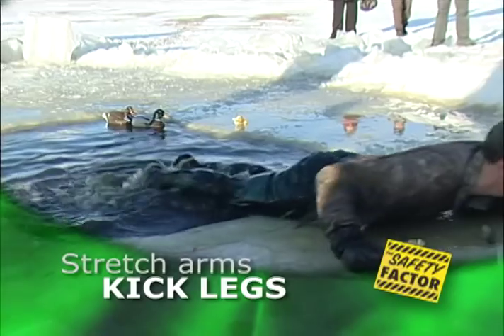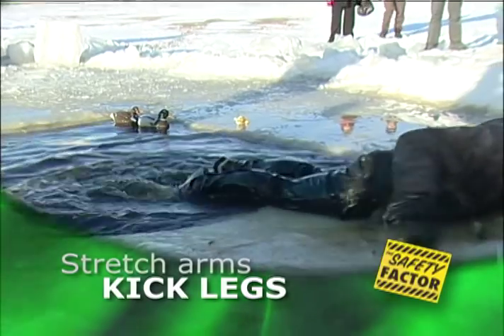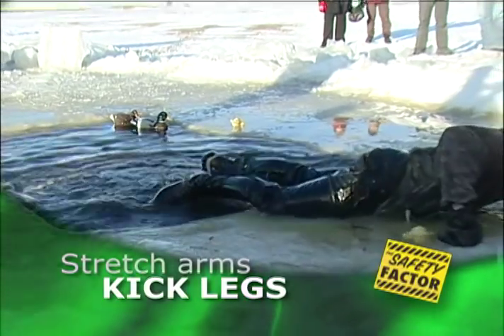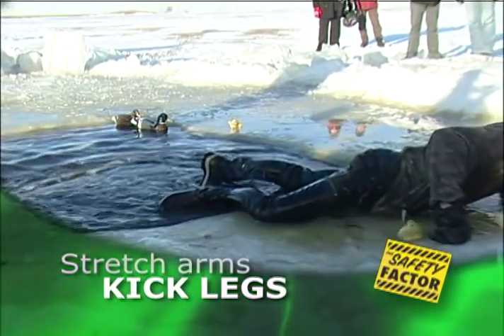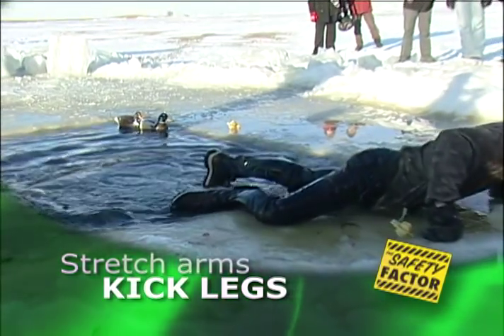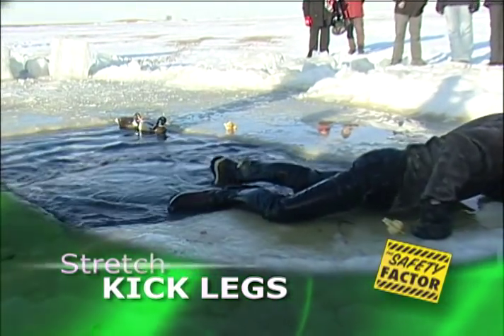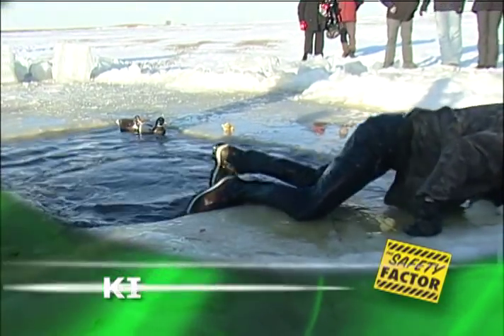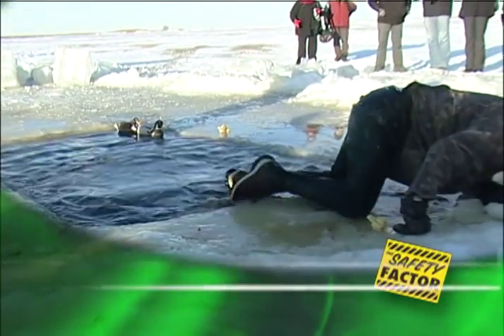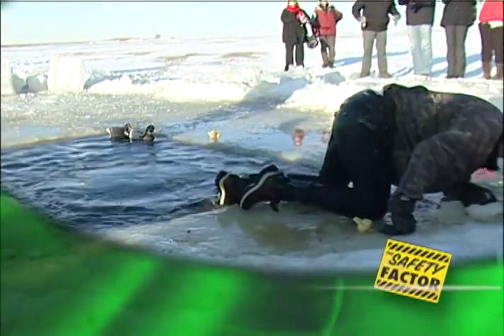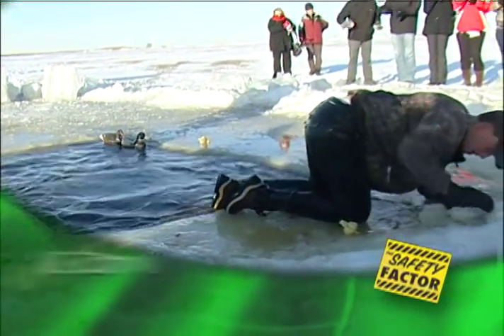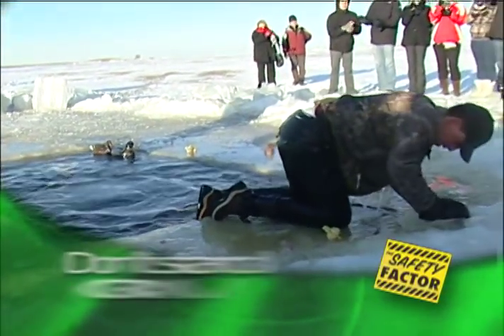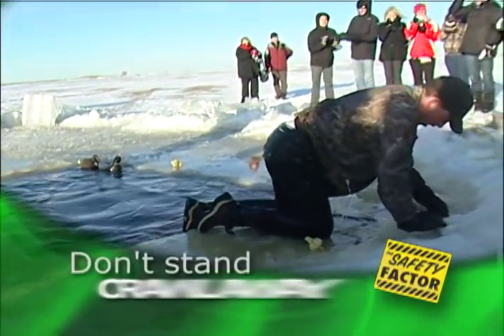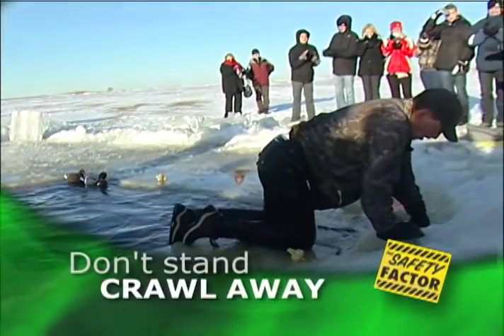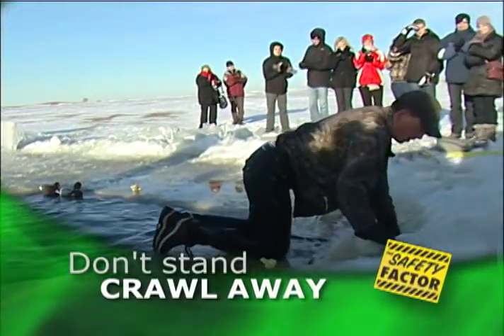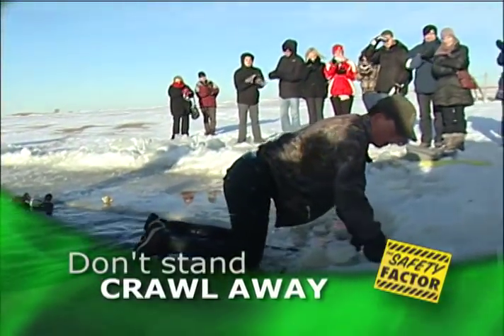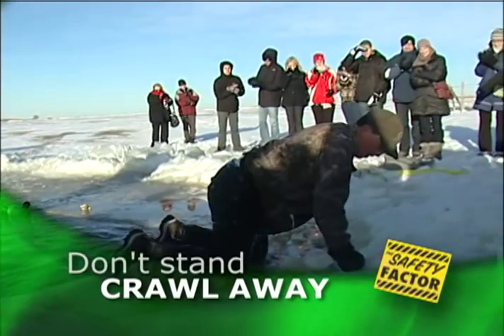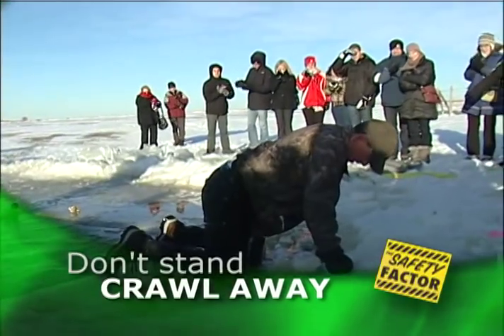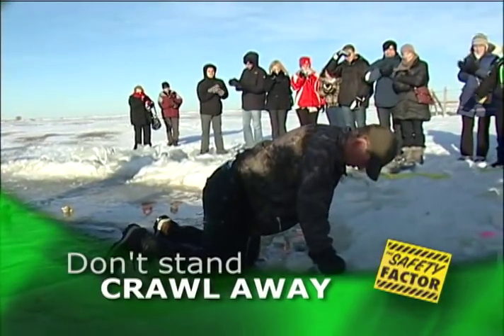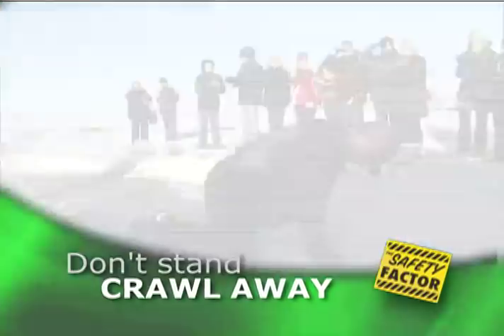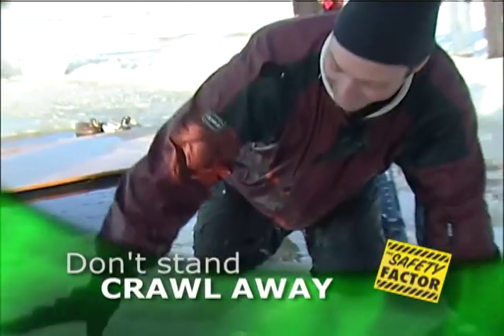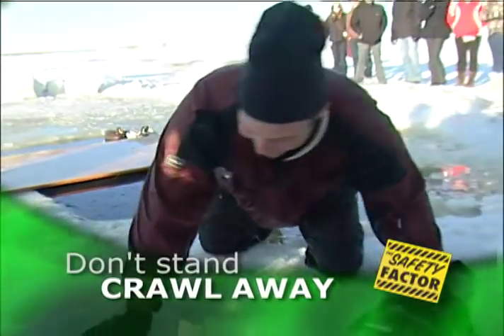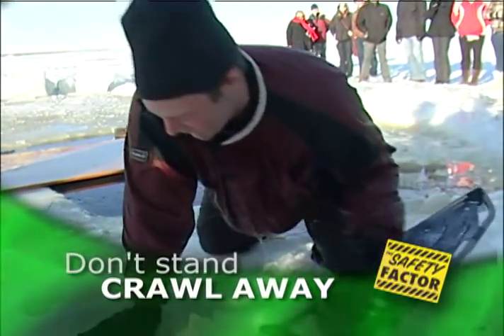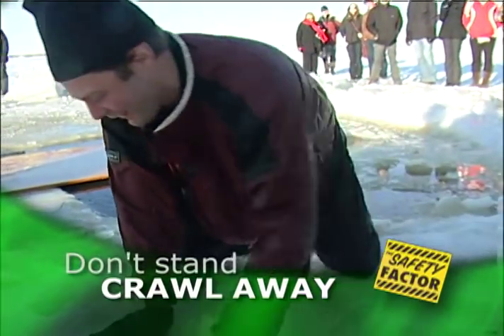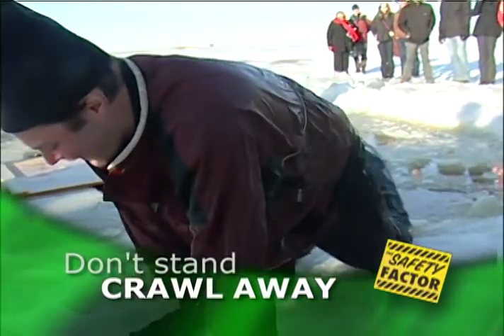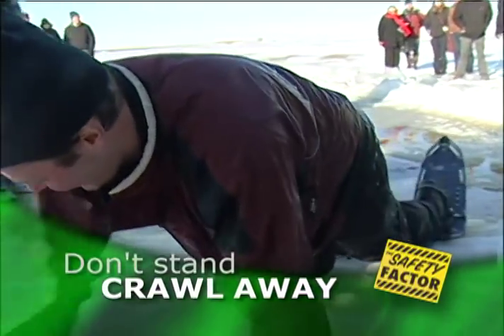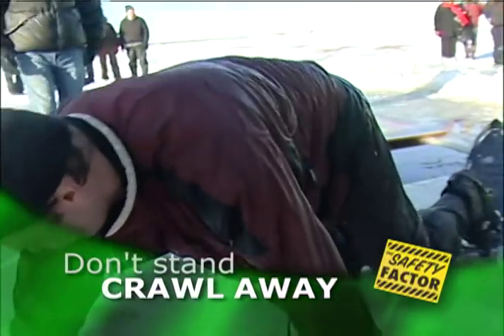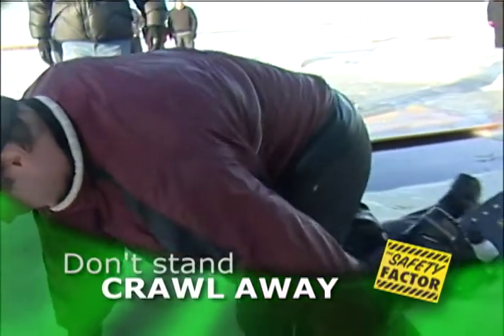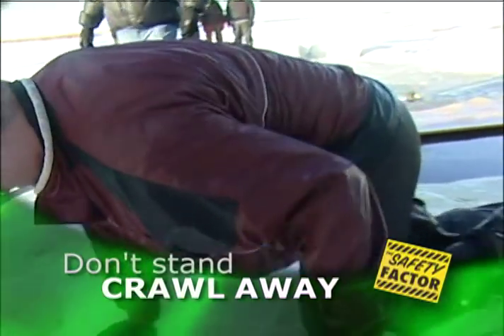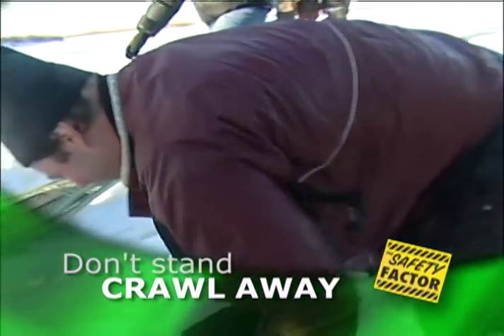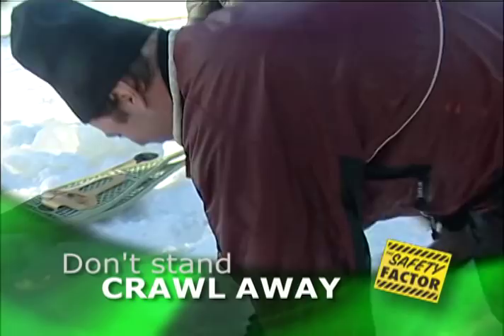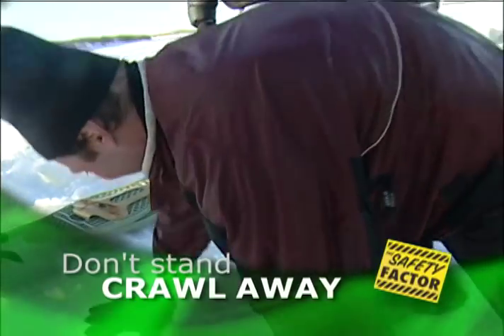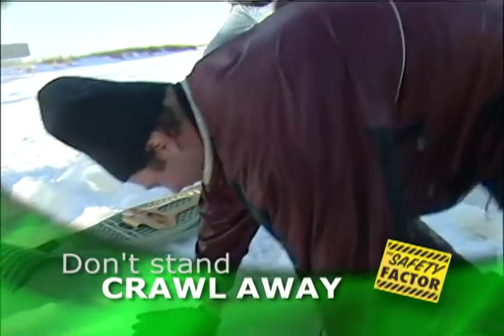Keep kicking until you've pulled yourself clear of the hole. Don't stand up, but crawl away from the hole so you don't slip back in. Get help immediately to prevent hypothermia.